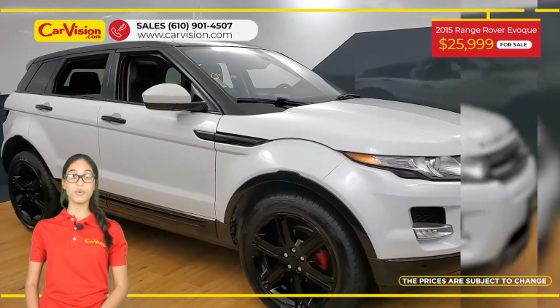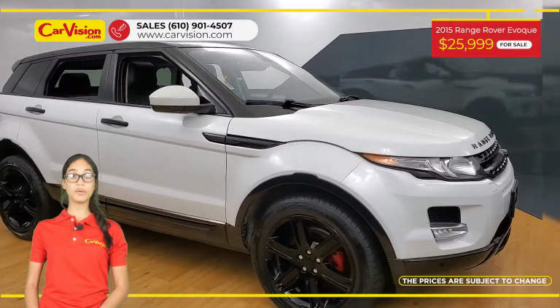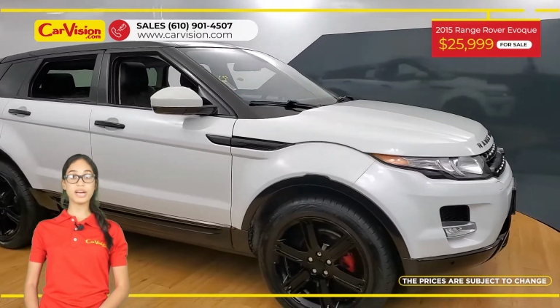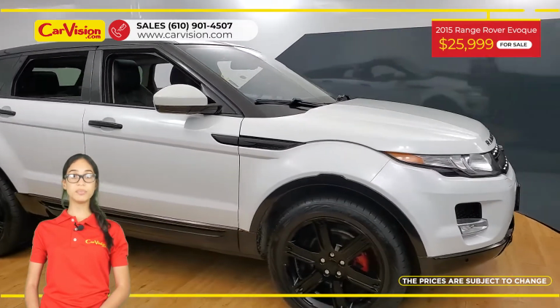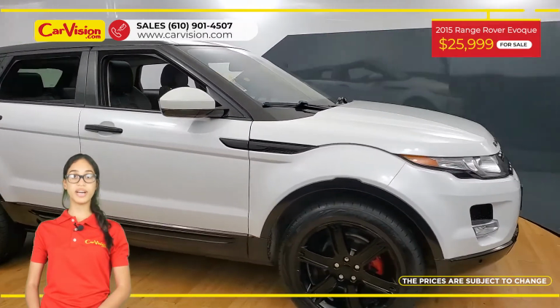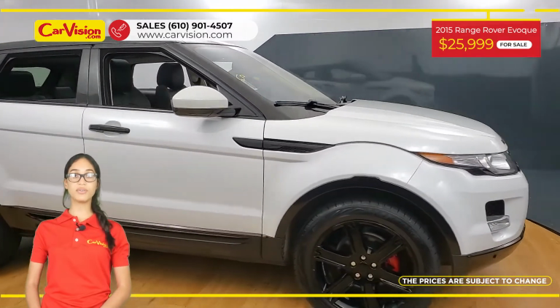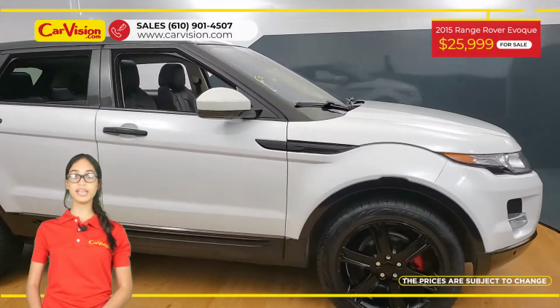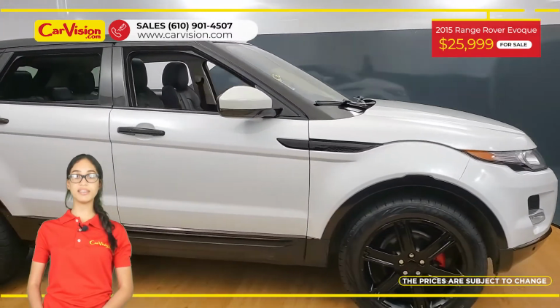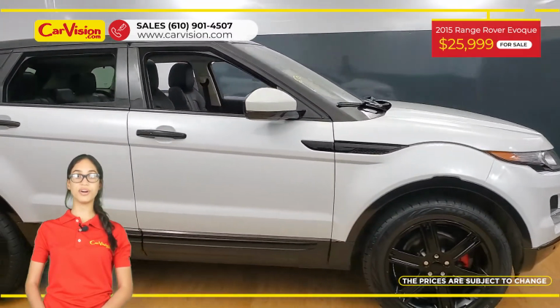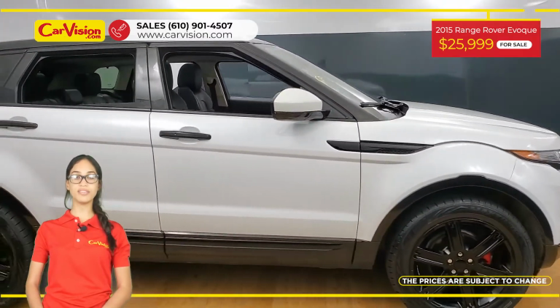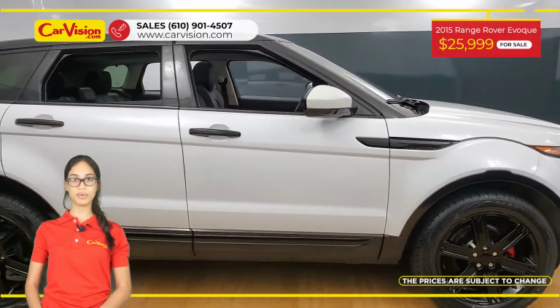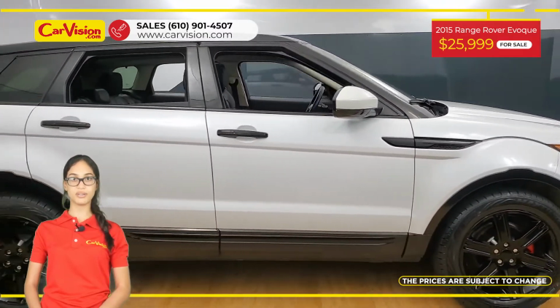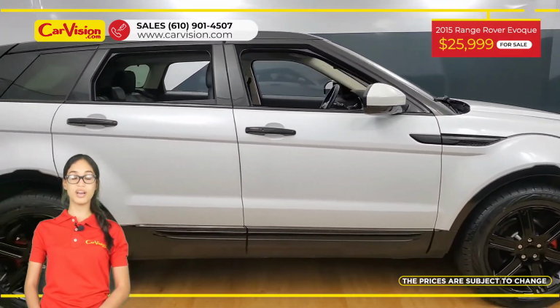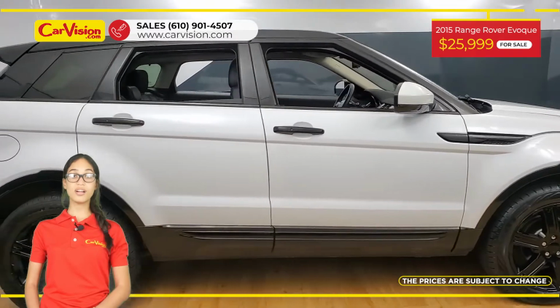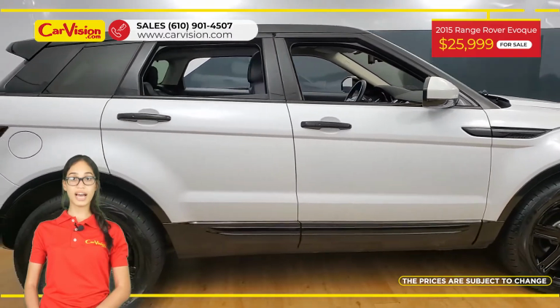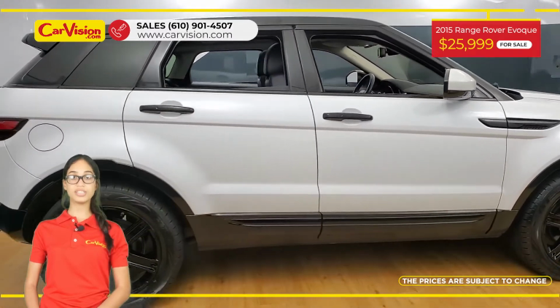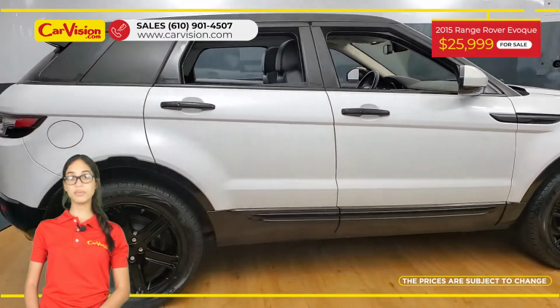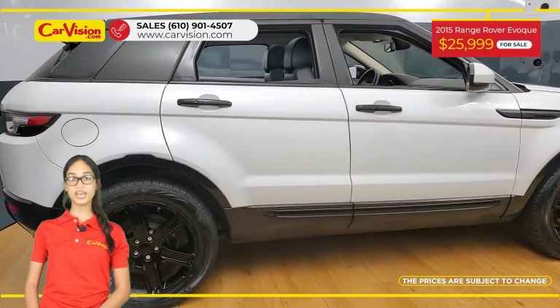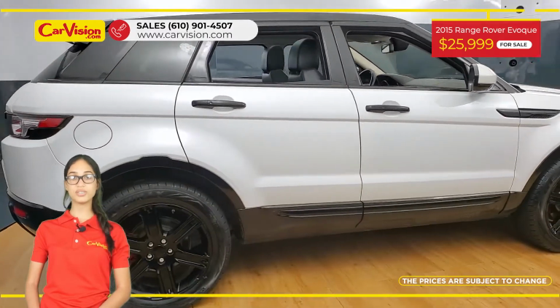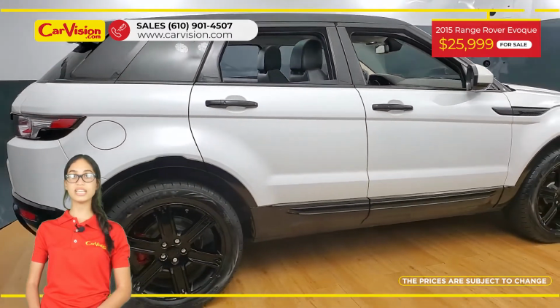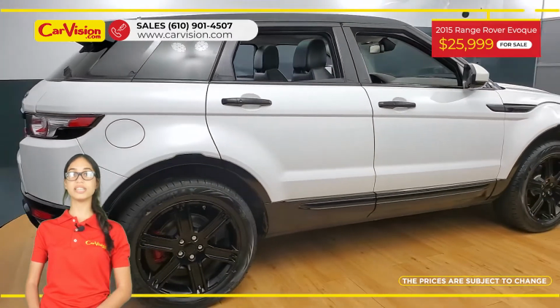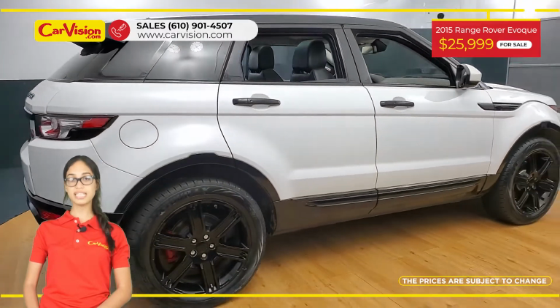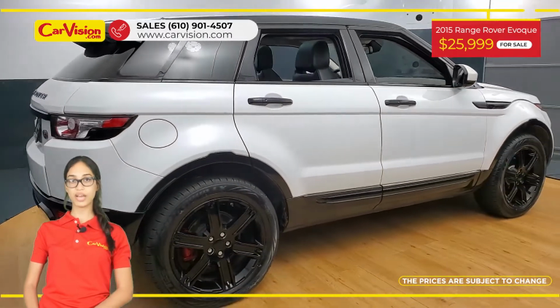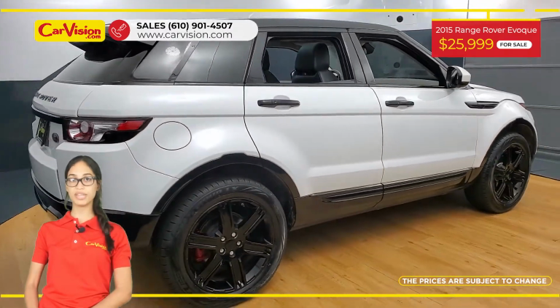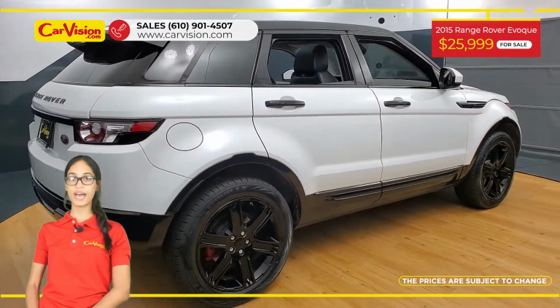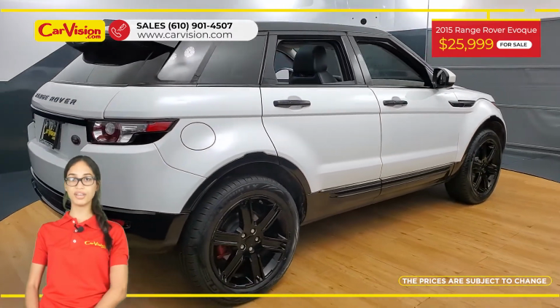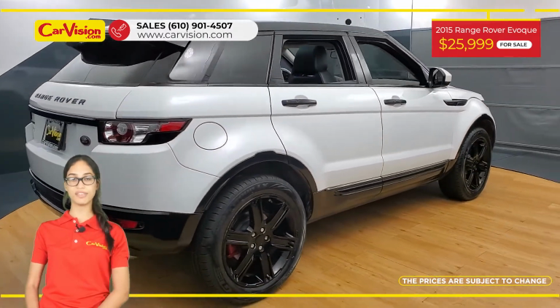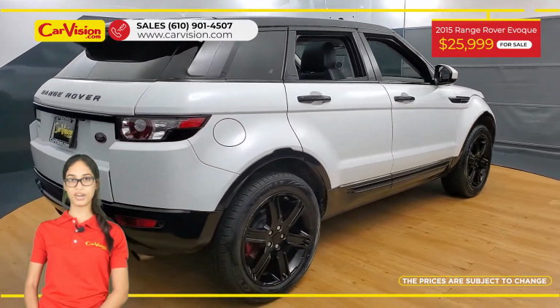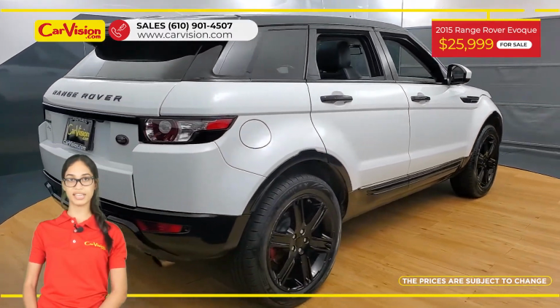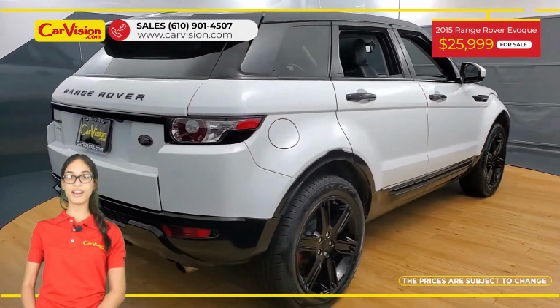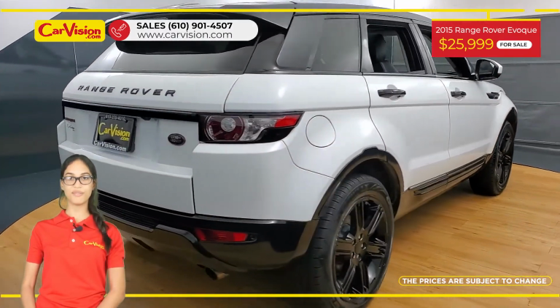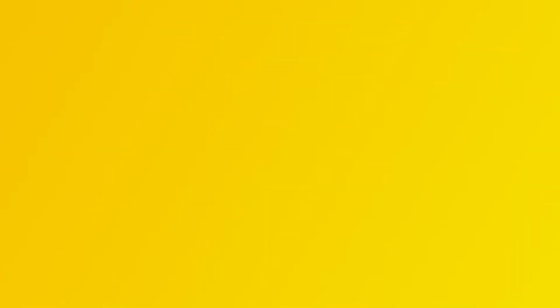We are proud to provide a guarantee for all of our vehicles. Call now or chat with us to schedule a test drive with the pioneer of the market, CarVision.